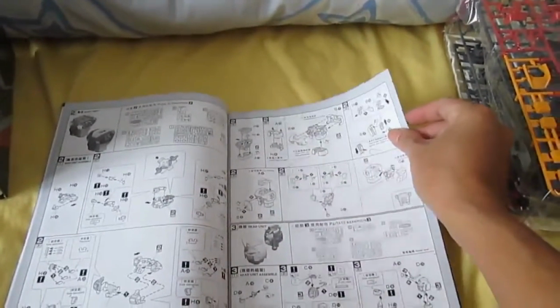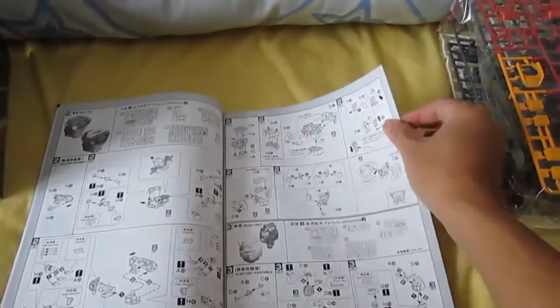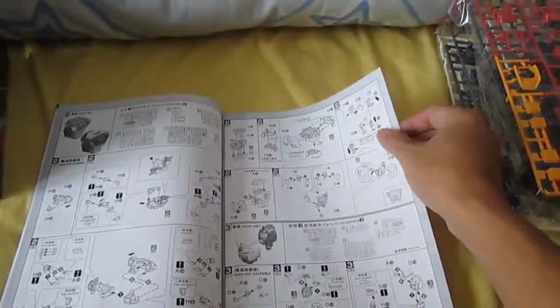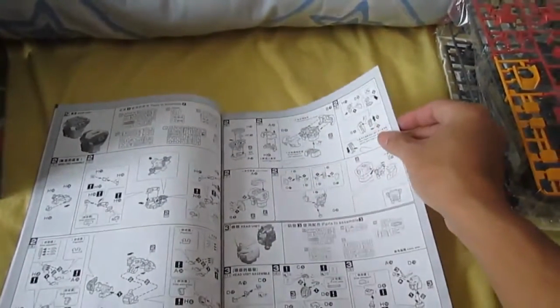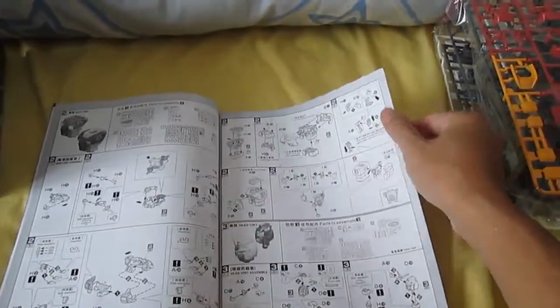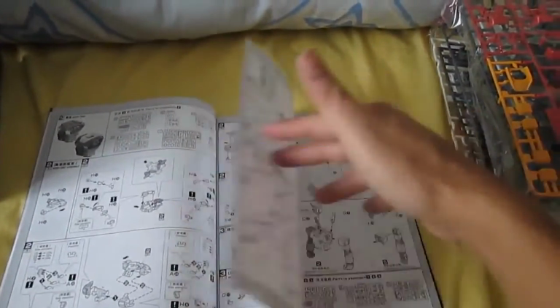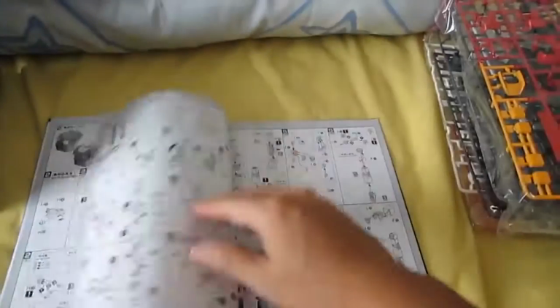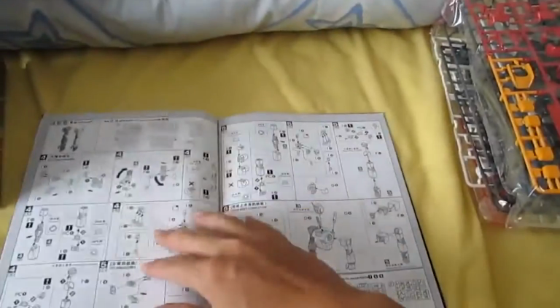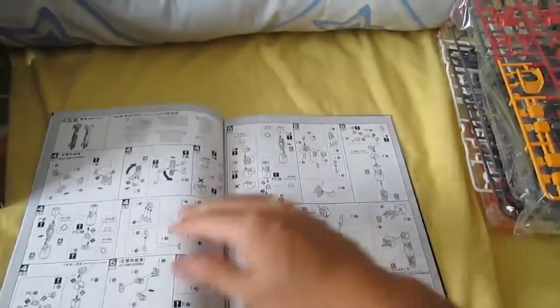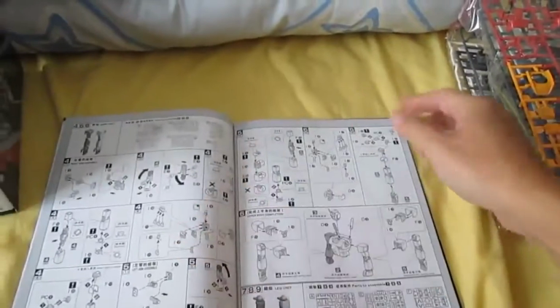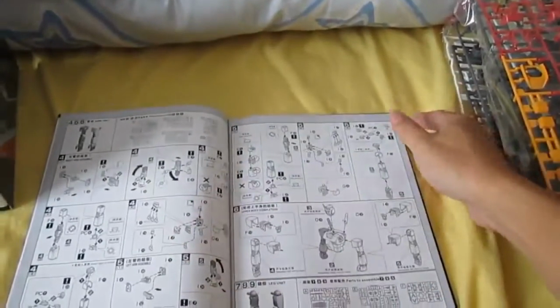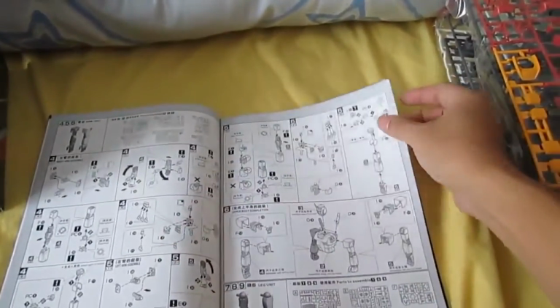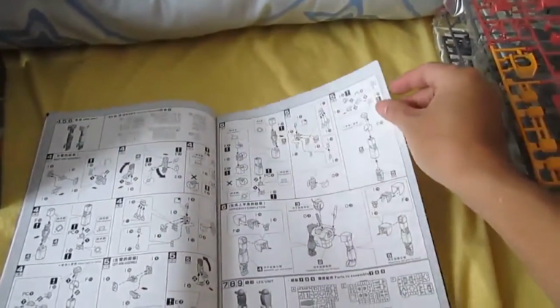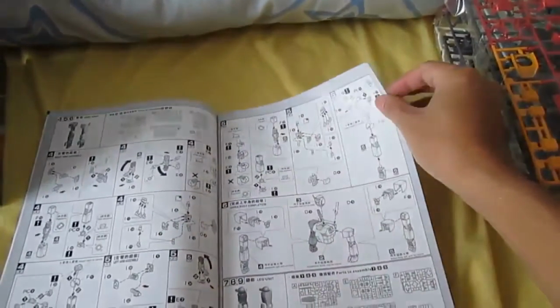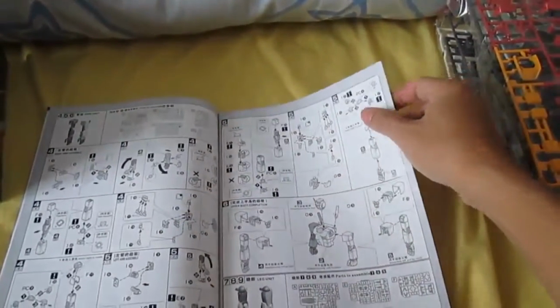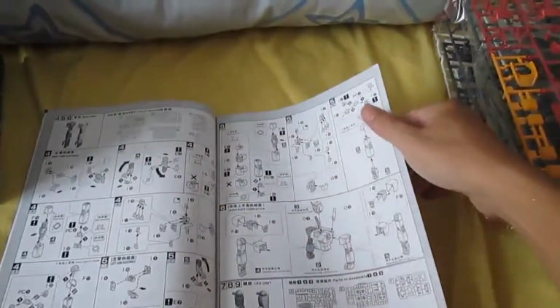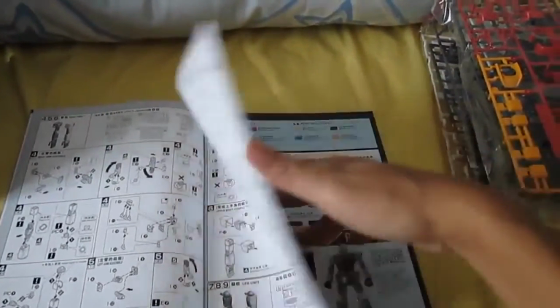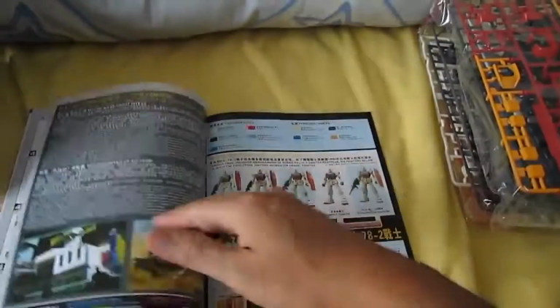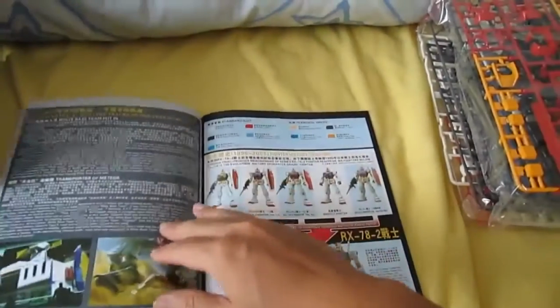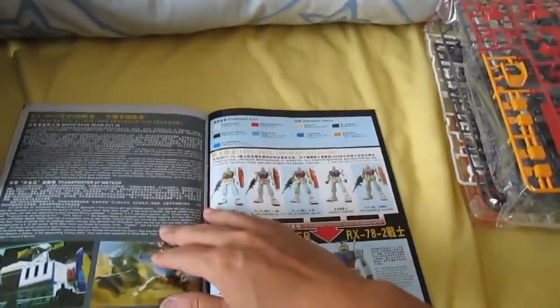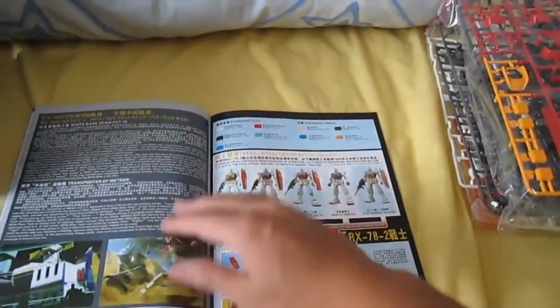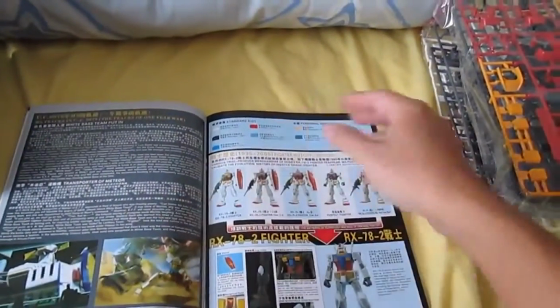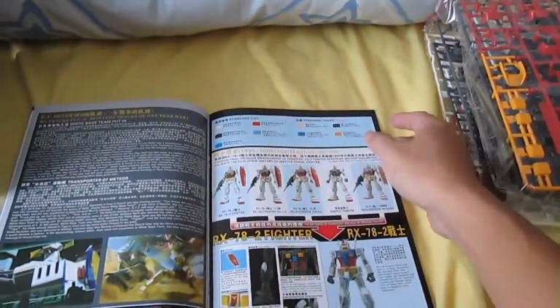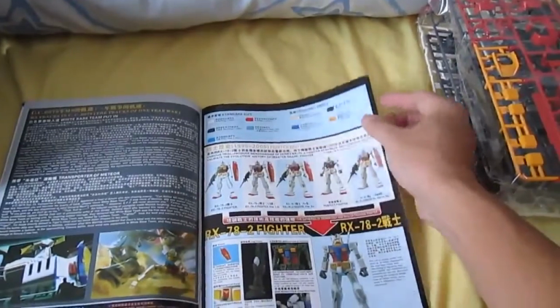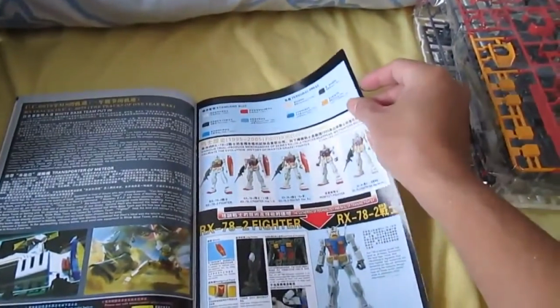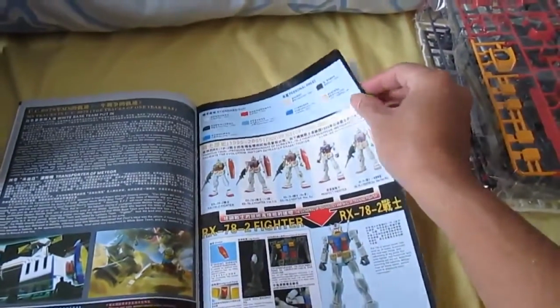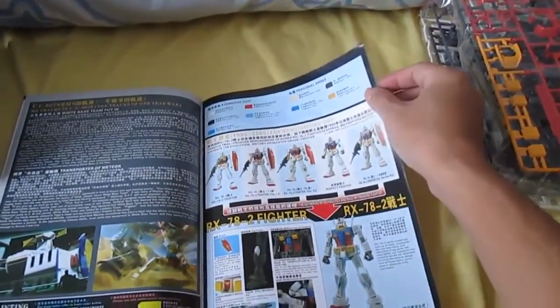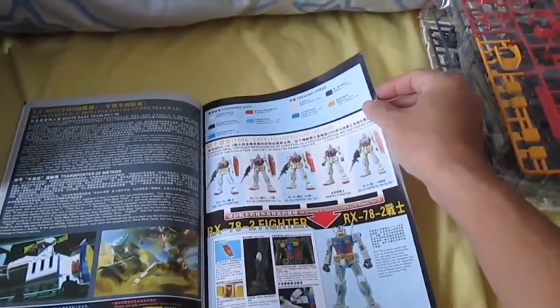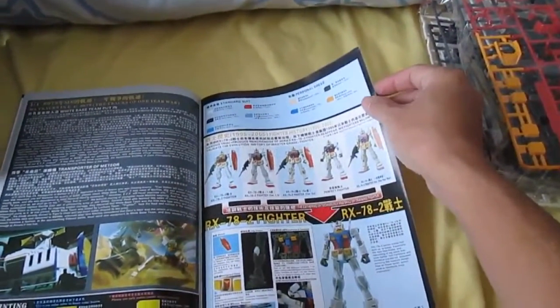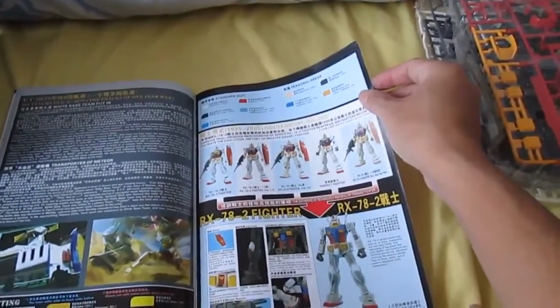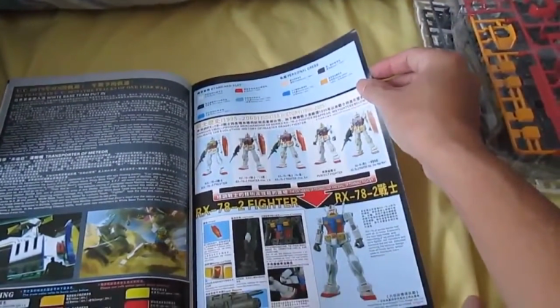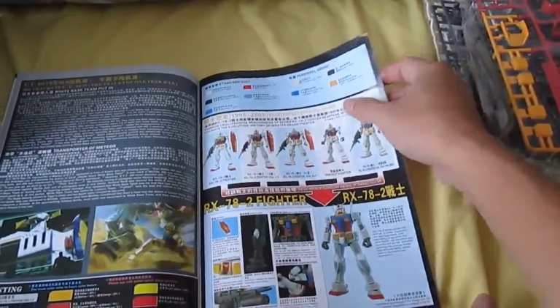So when it comes to all these models, you can't actually play with them at all — just posing them. Once you pose it, stop, do not do it again. The plastic will break and there will be more work for you.